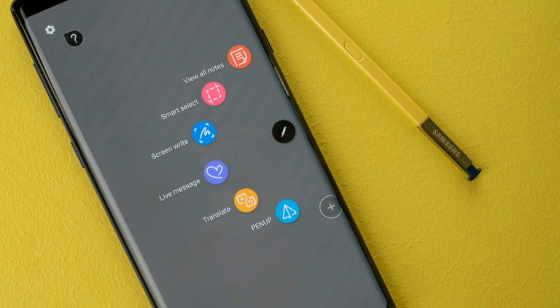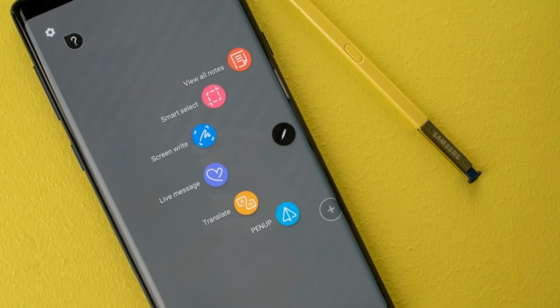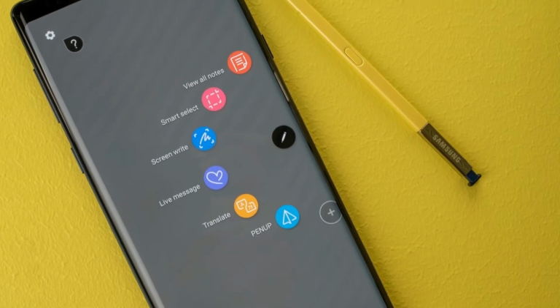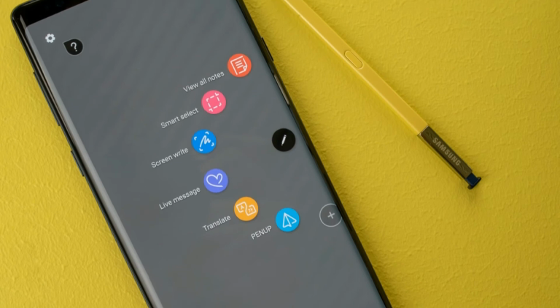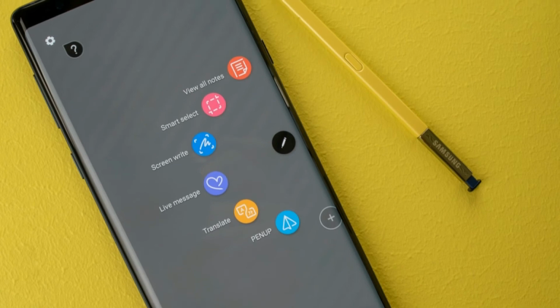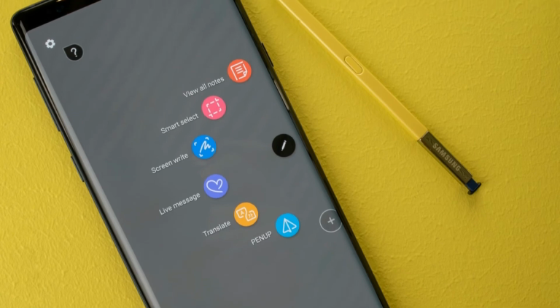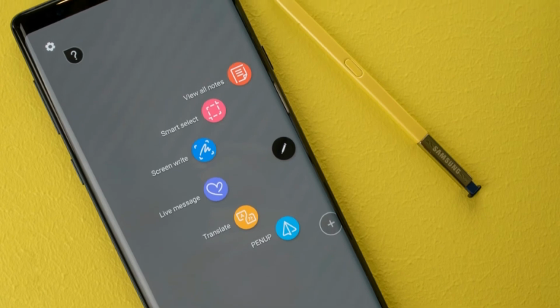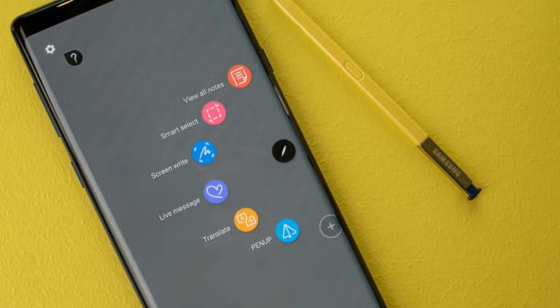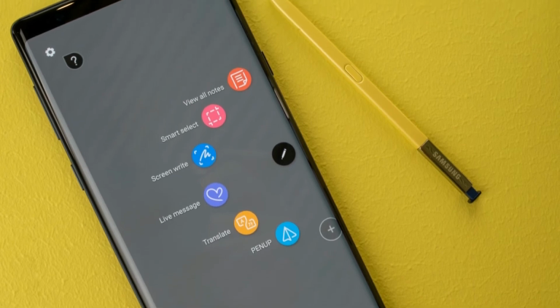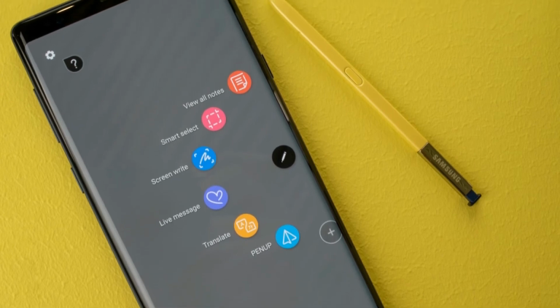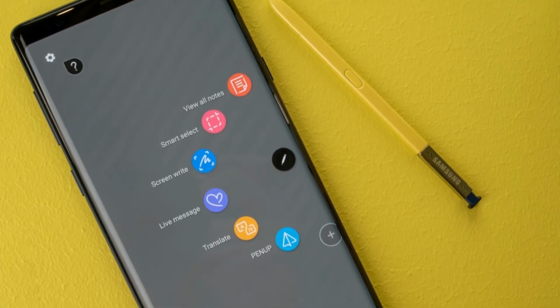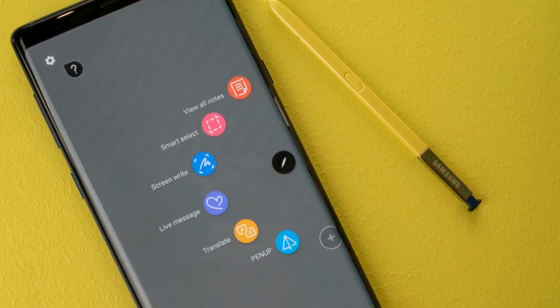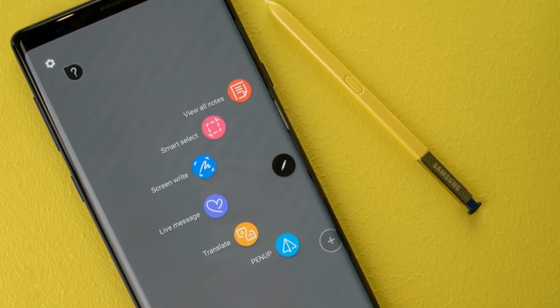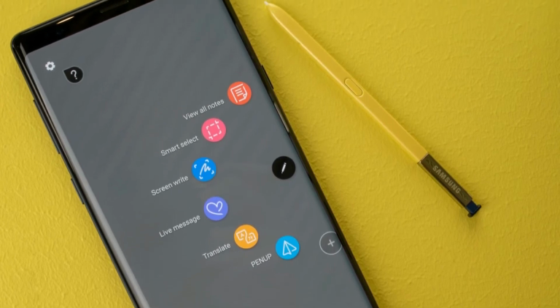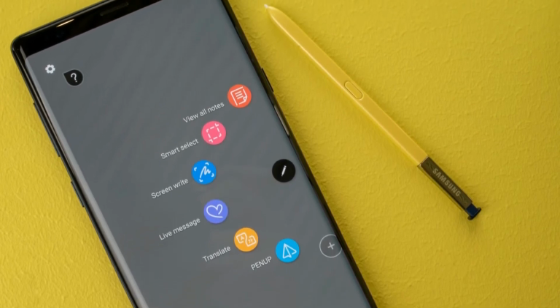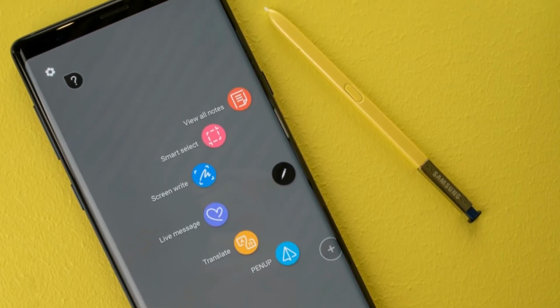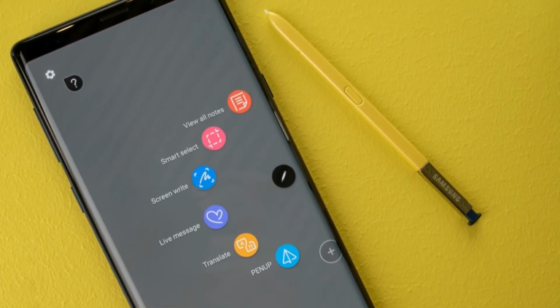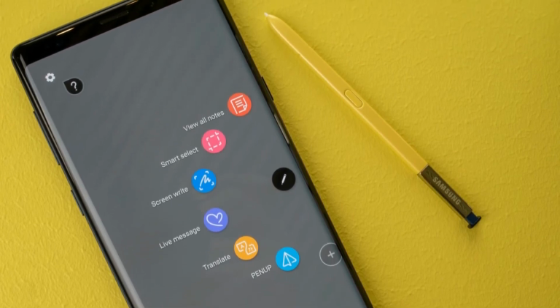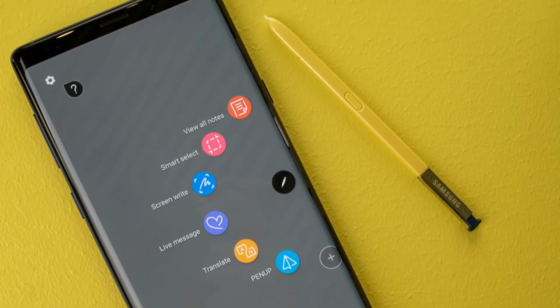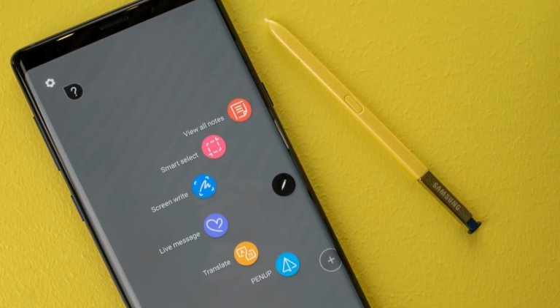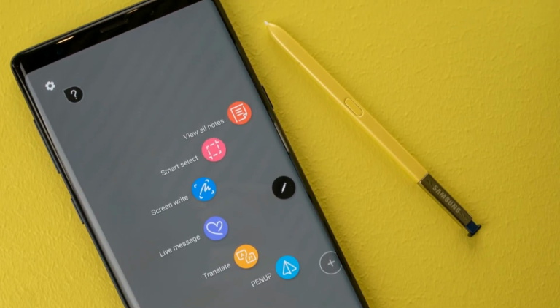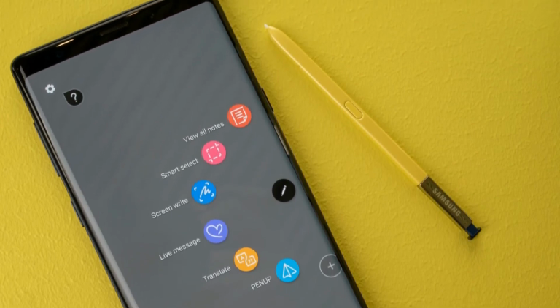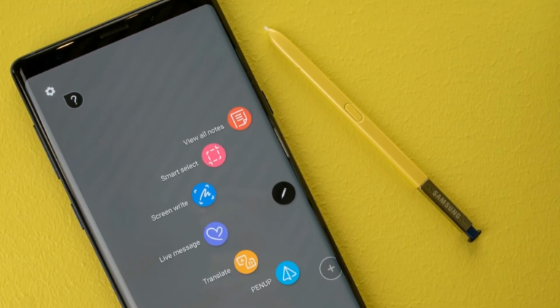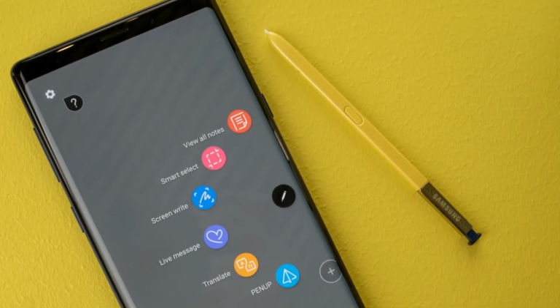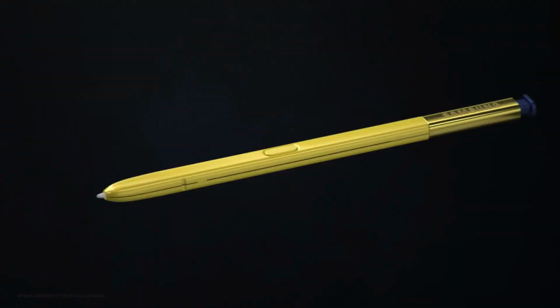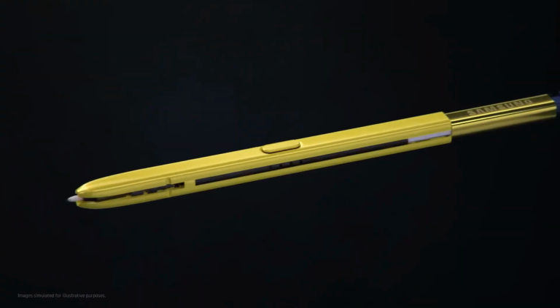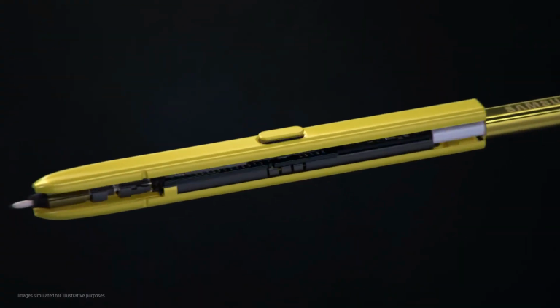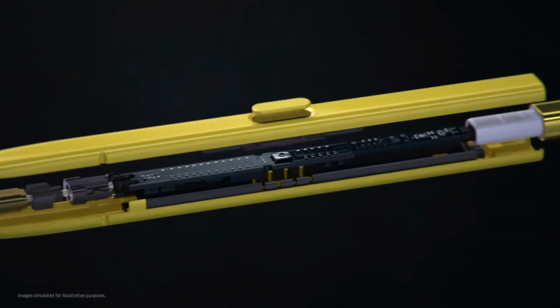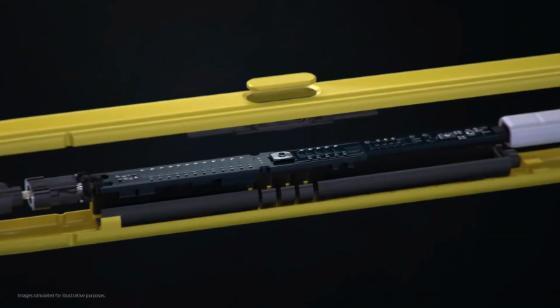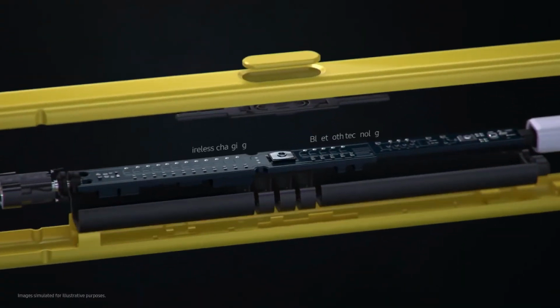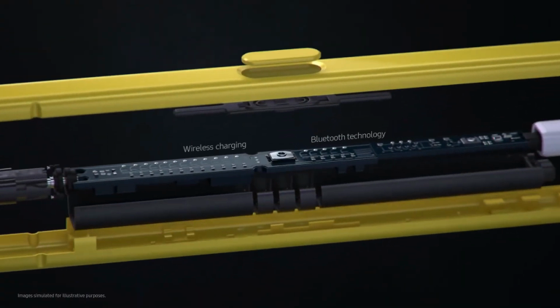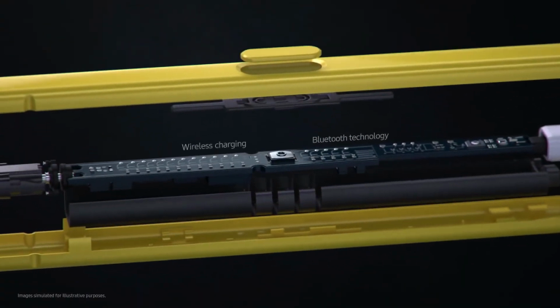Samsung did bake in a lot of stuff in this new S Pen, and this pretty much sums up the new S Pen. Believe me, this is a lot.